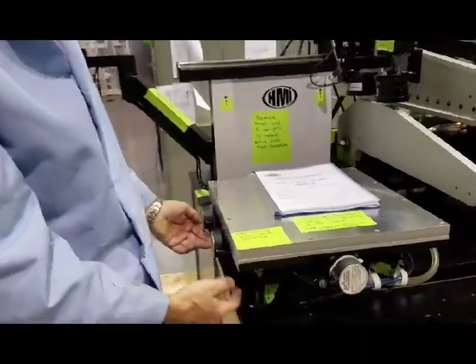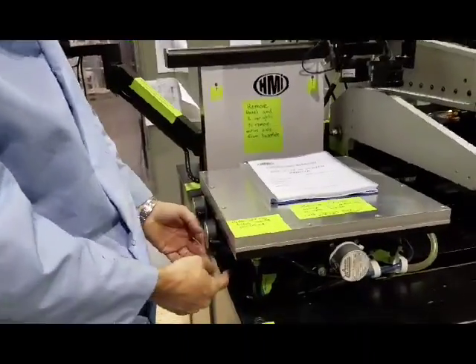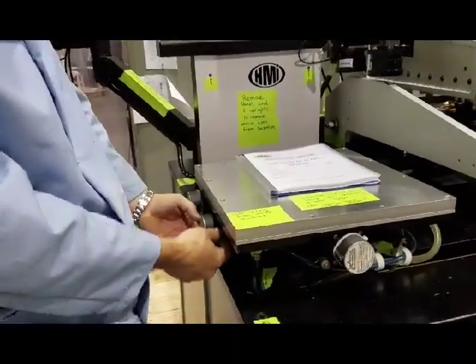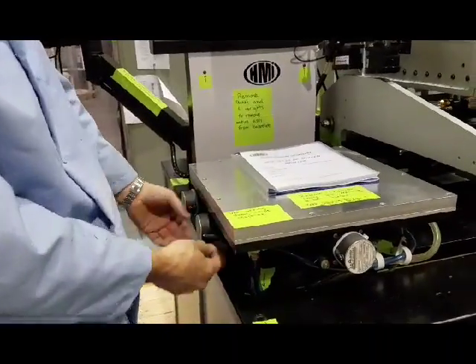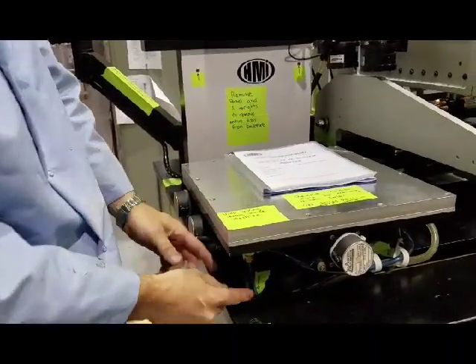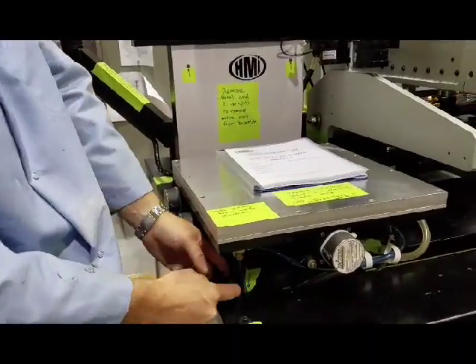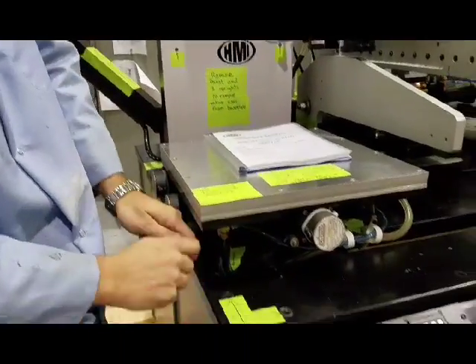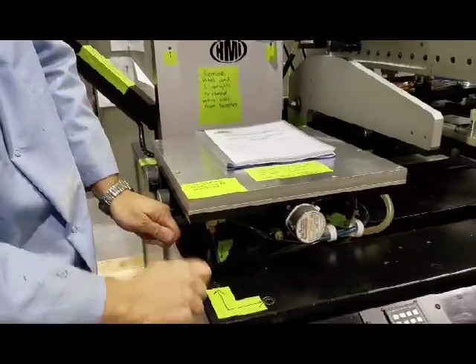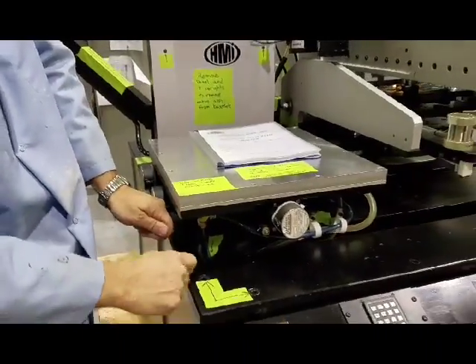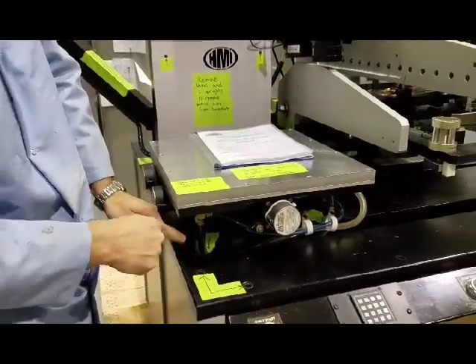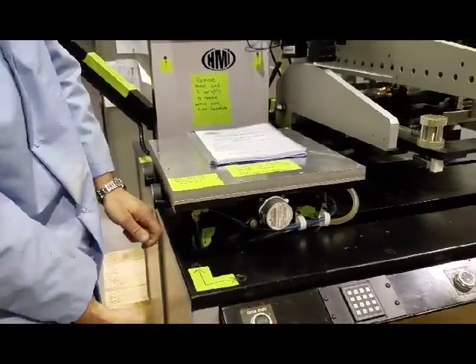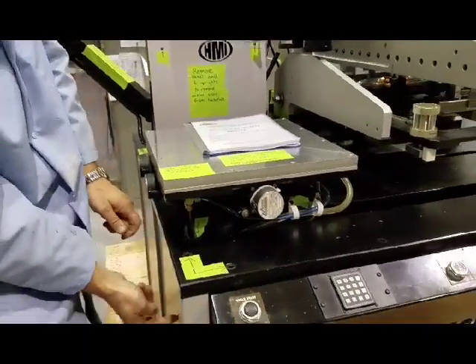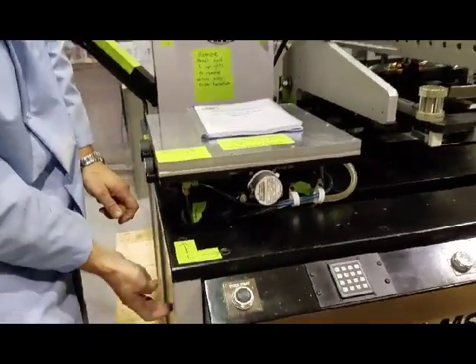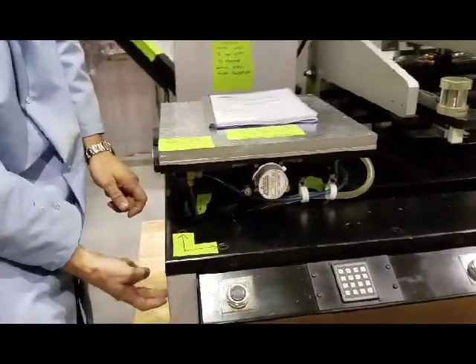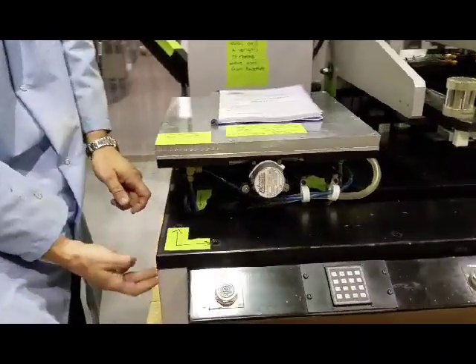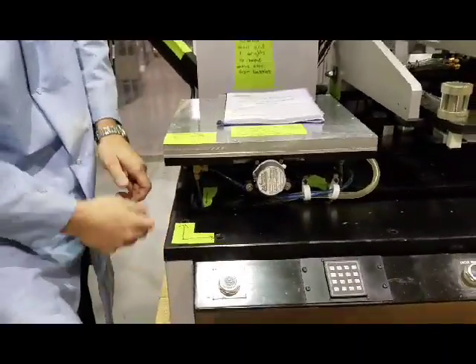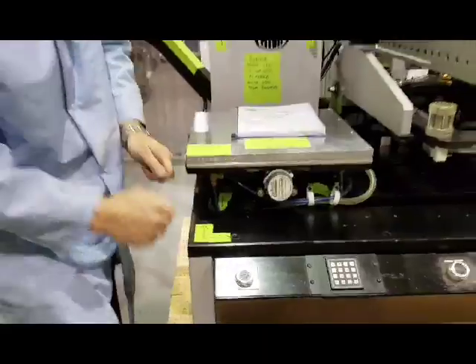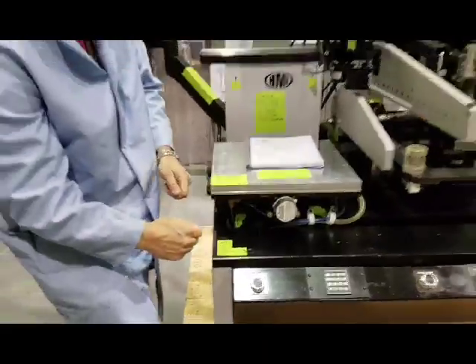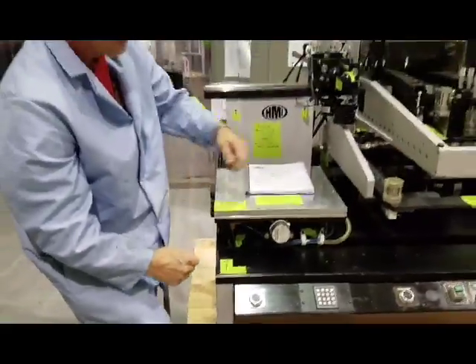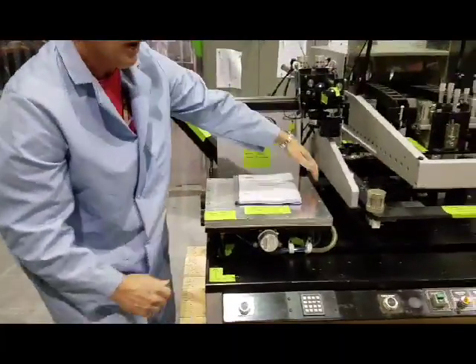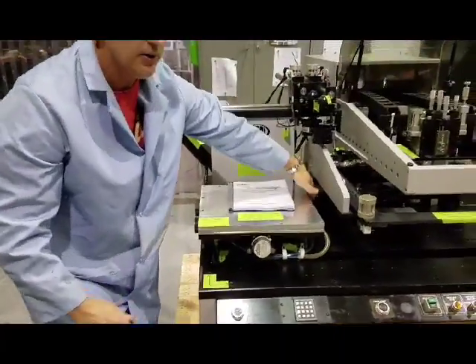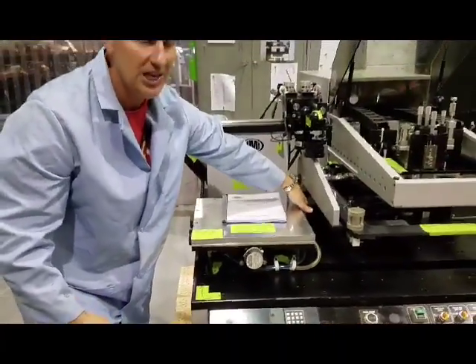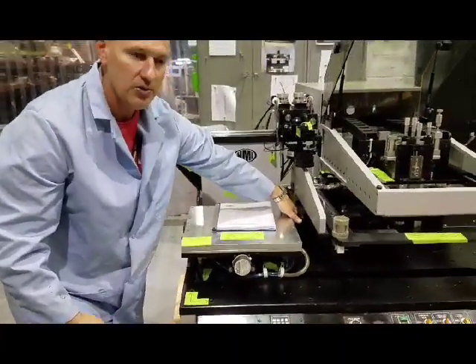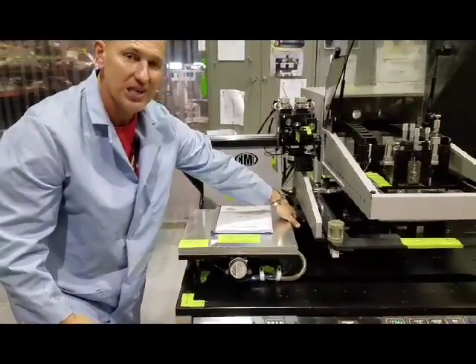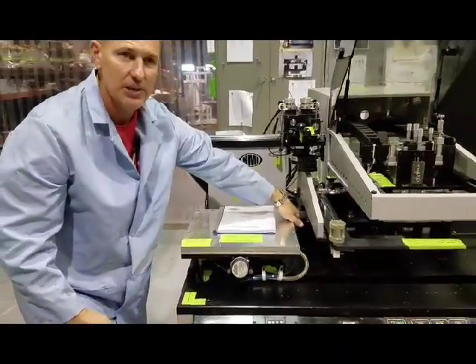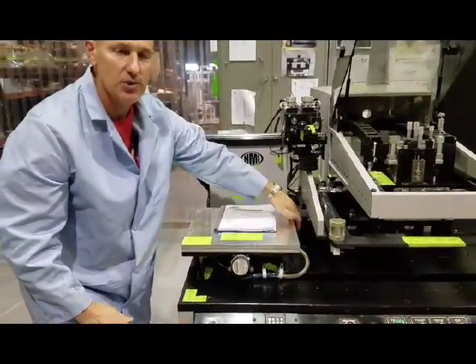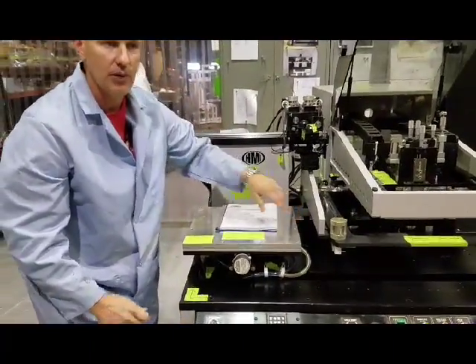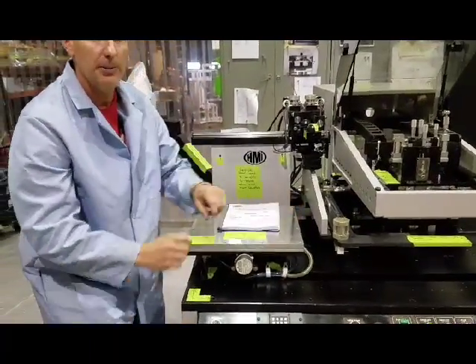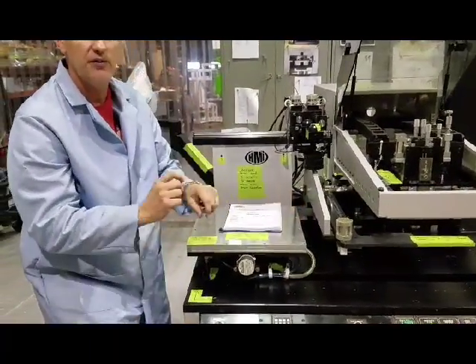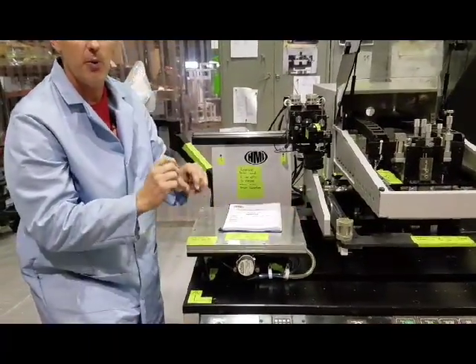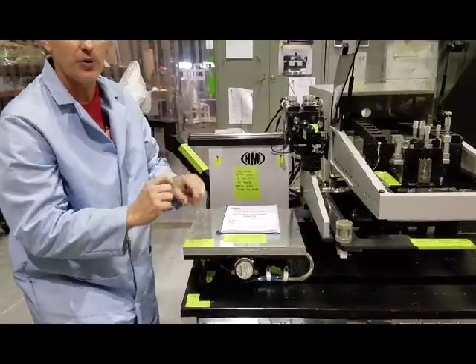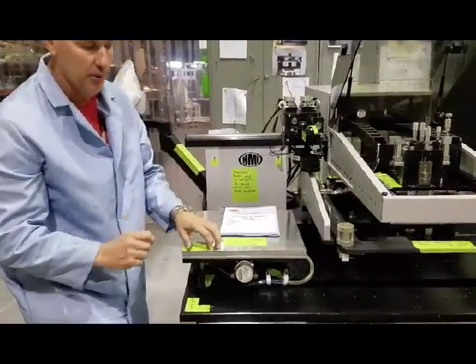There are three motors that have plugs inside the panel. You're going to have to go in there and unplug the motors. And then there's sensors — six sensors you're going to have to undo from a WAGO terminal.